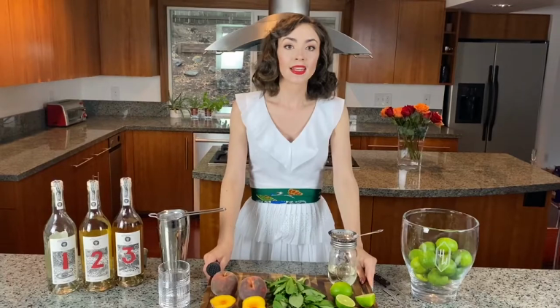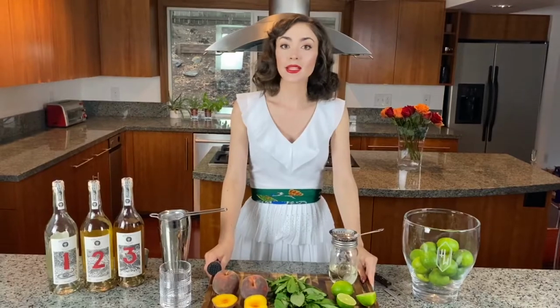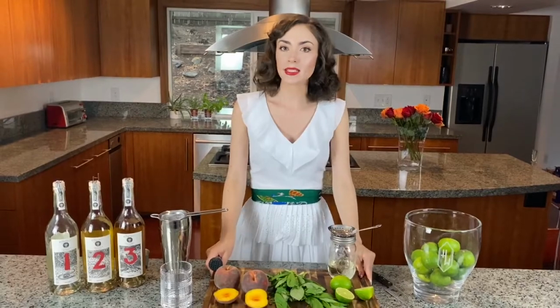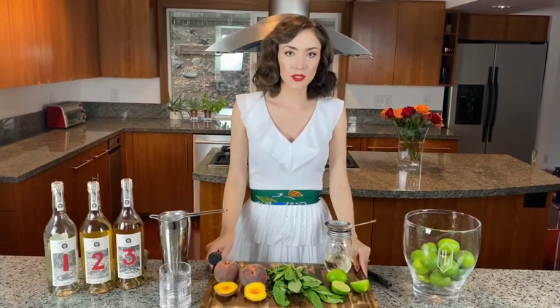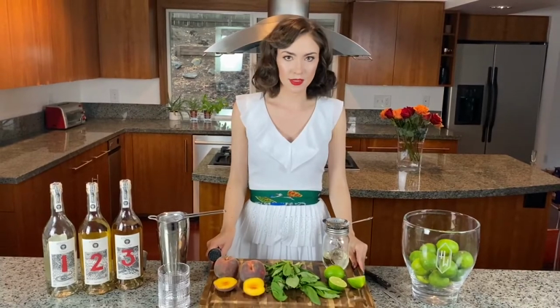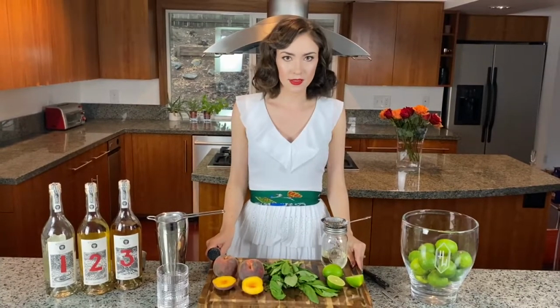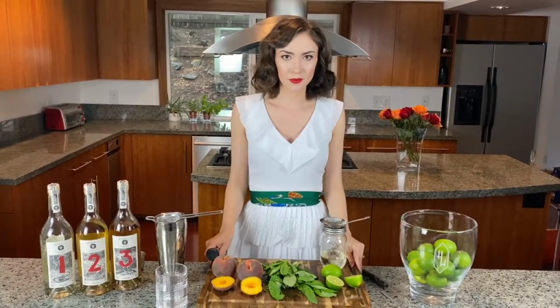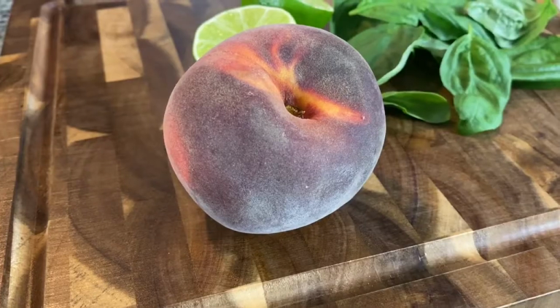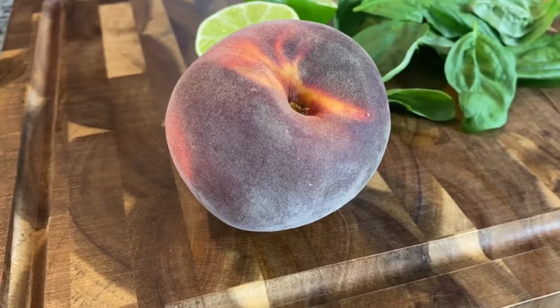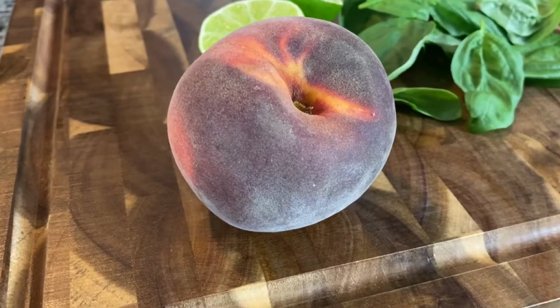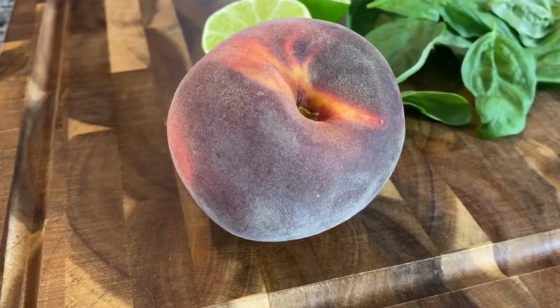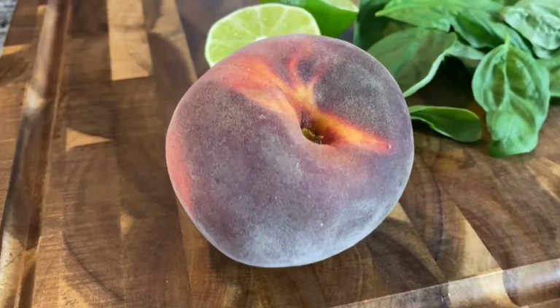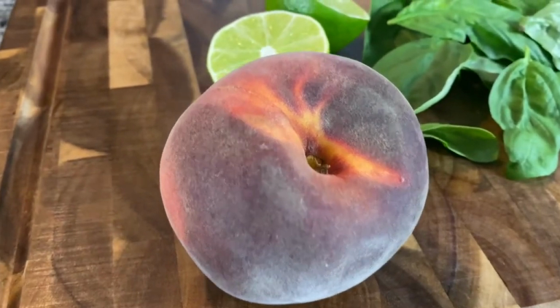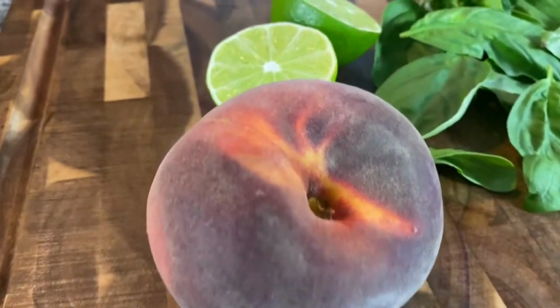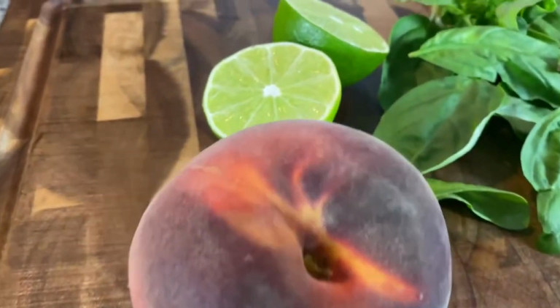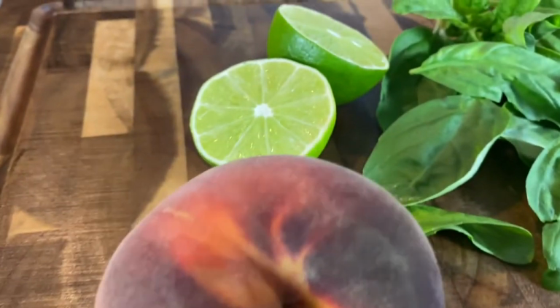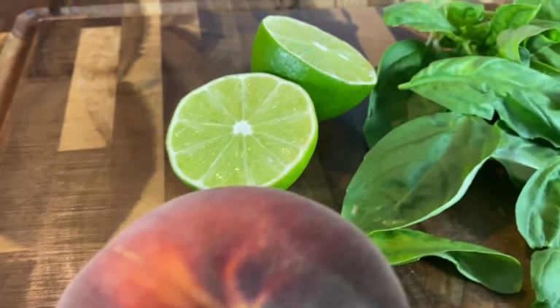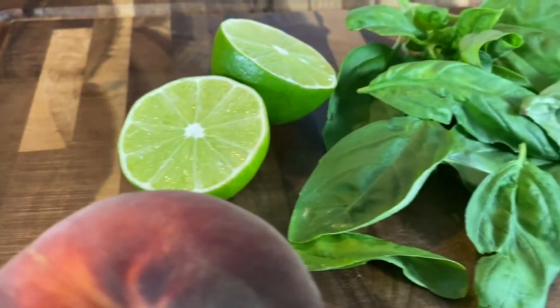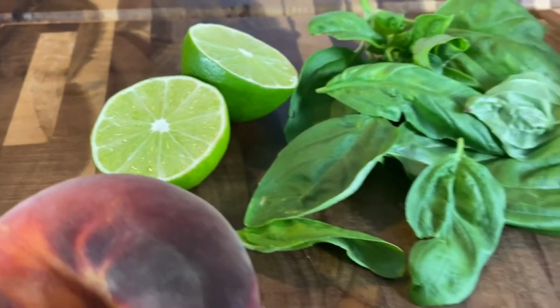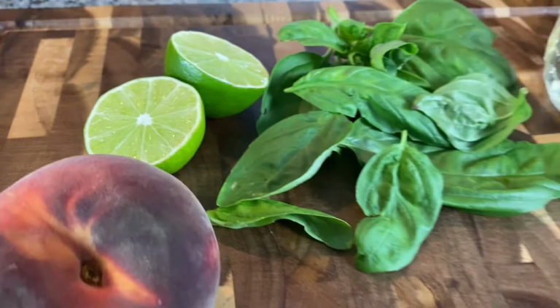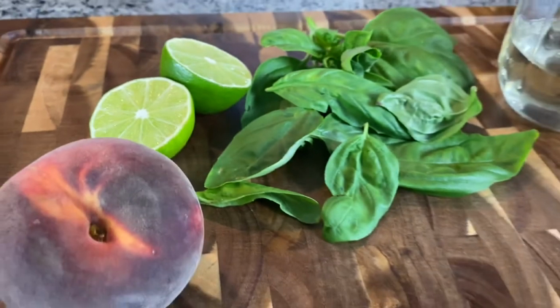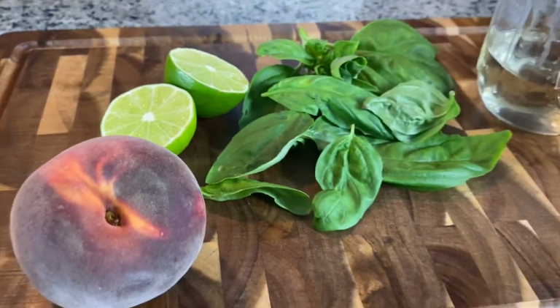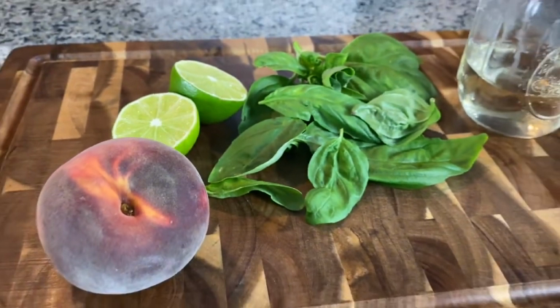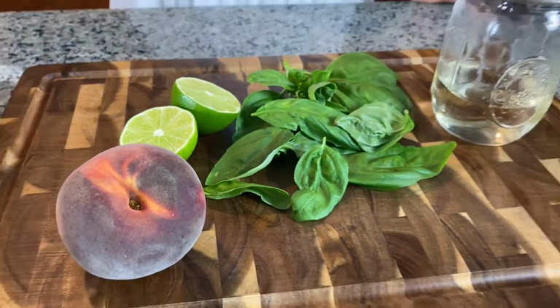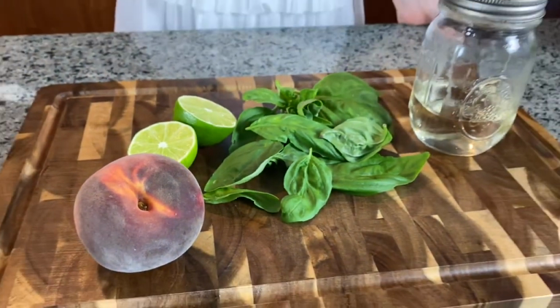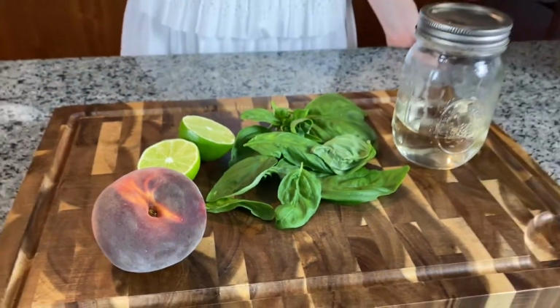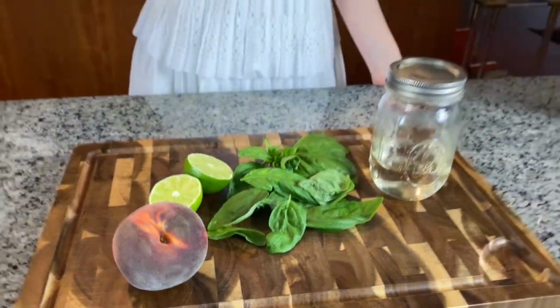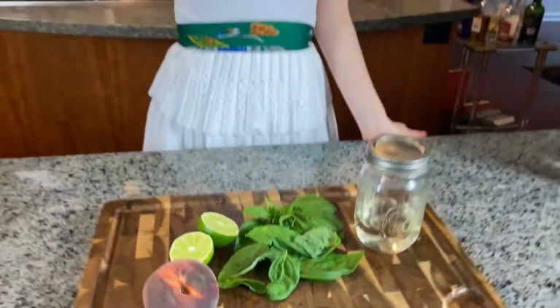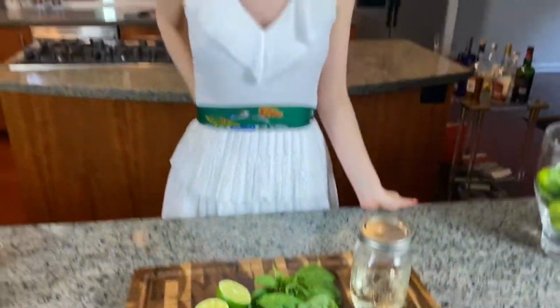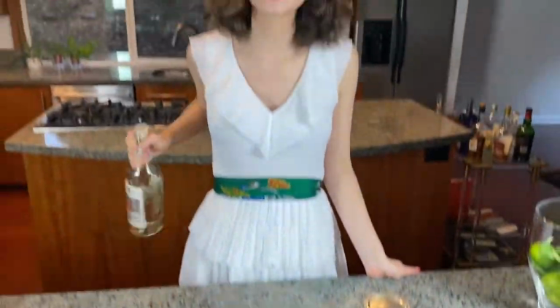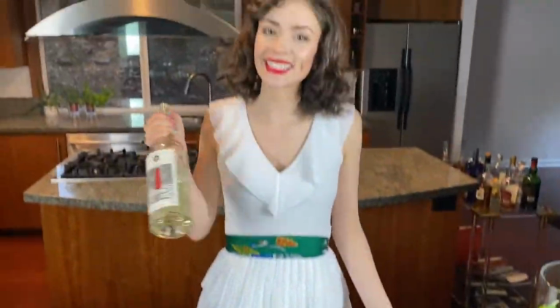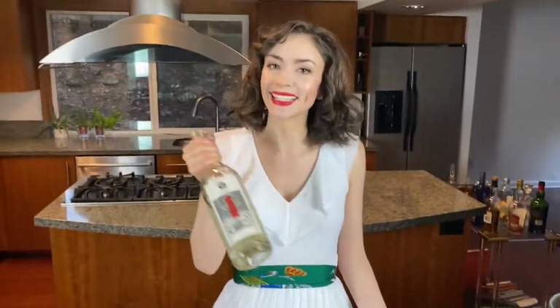Now let's get down to business. You'll need one peach, one lime, a handful of fresh basil, some simple syrup, and of course tequila.